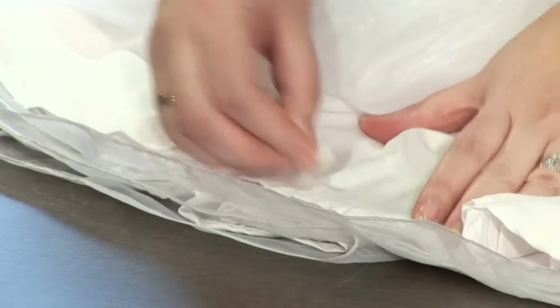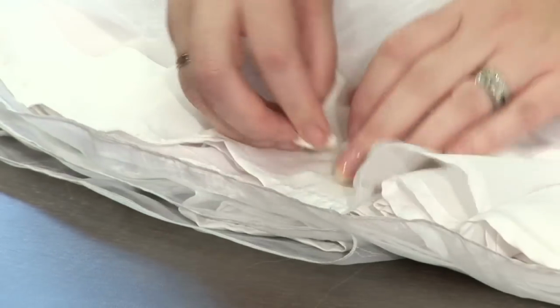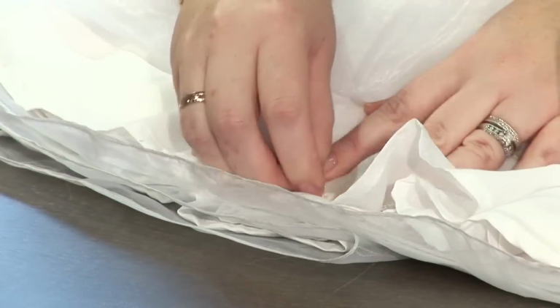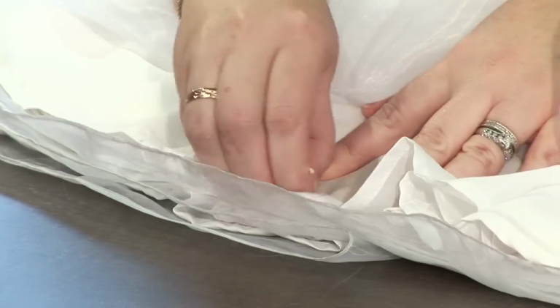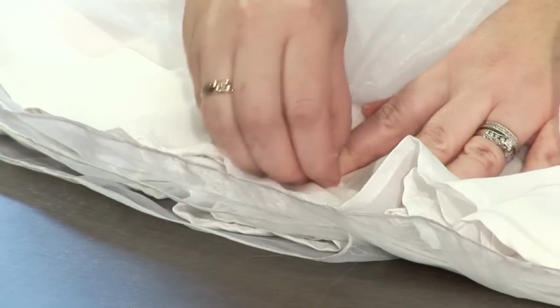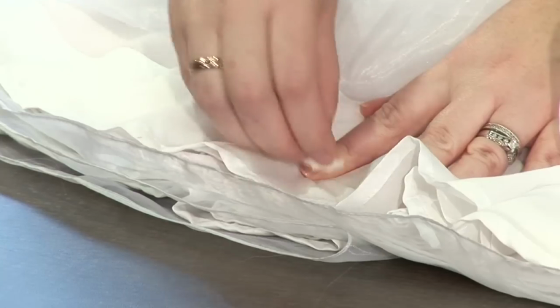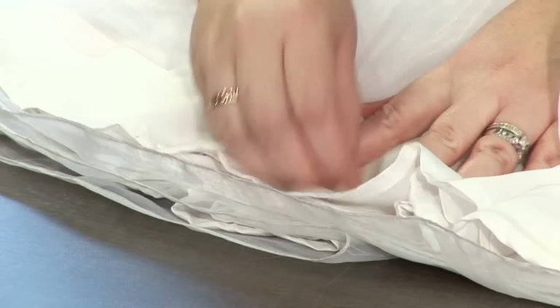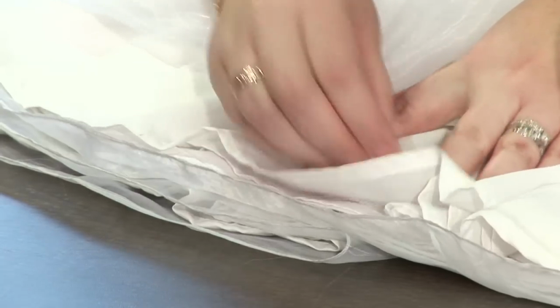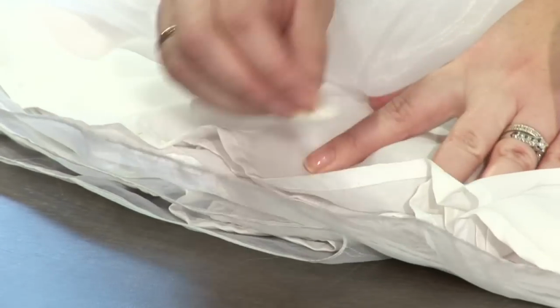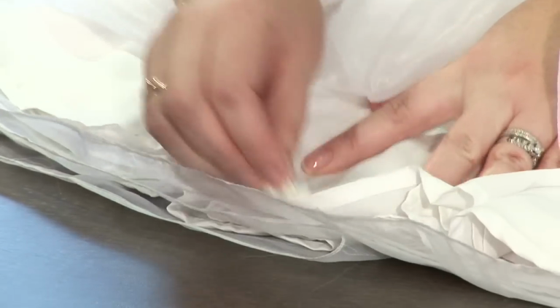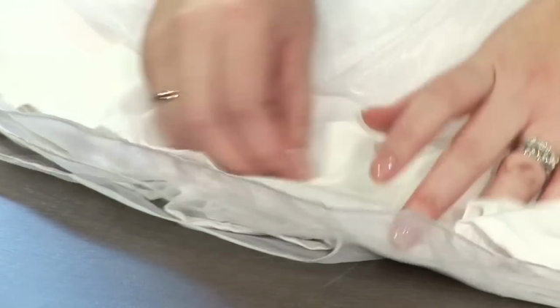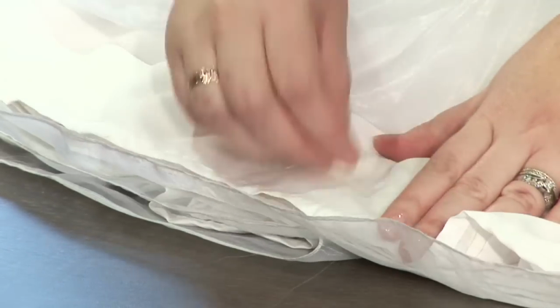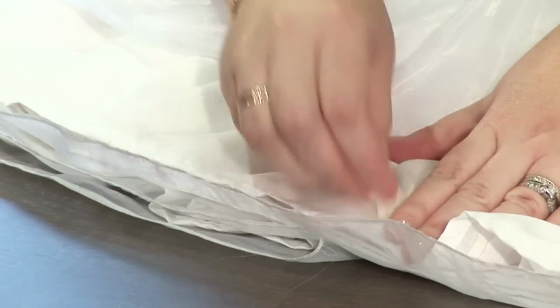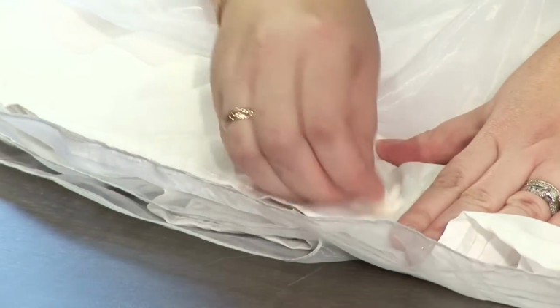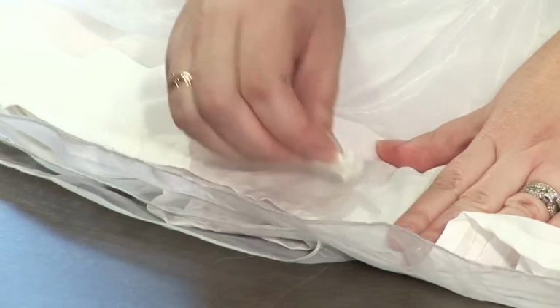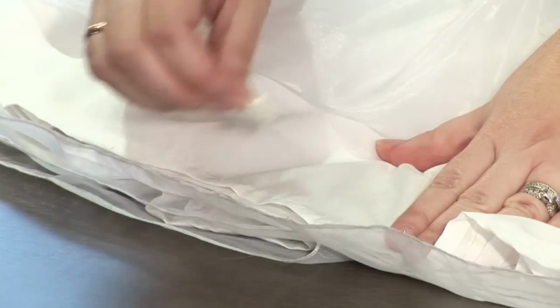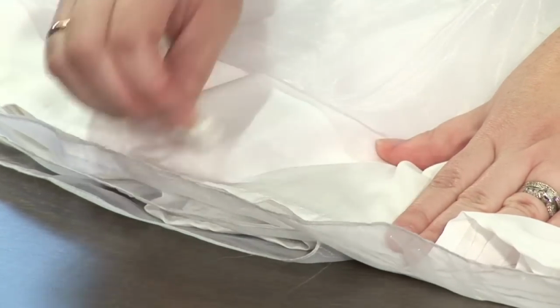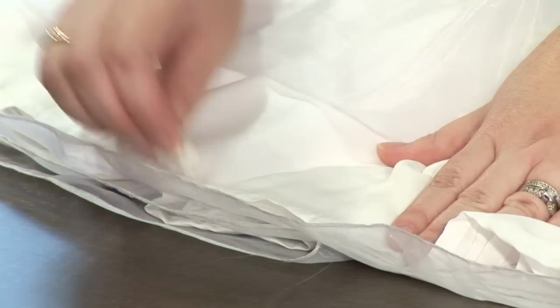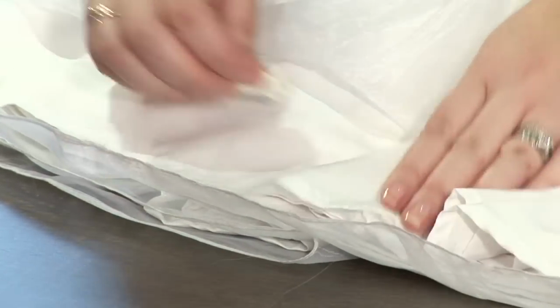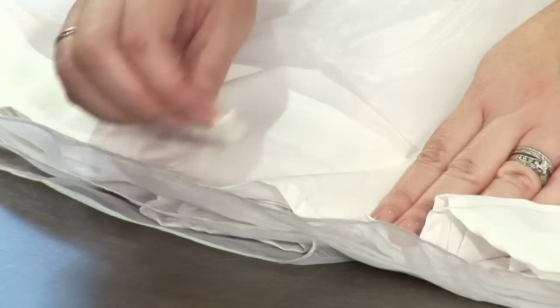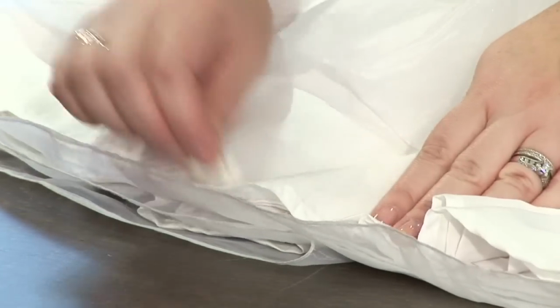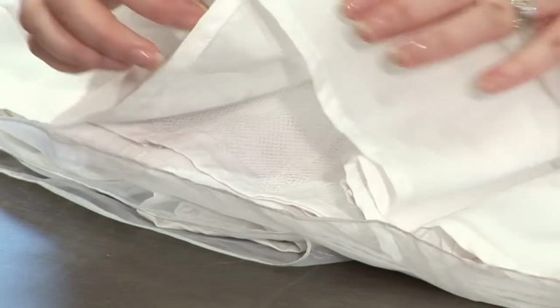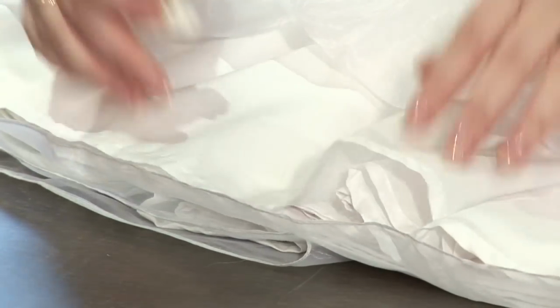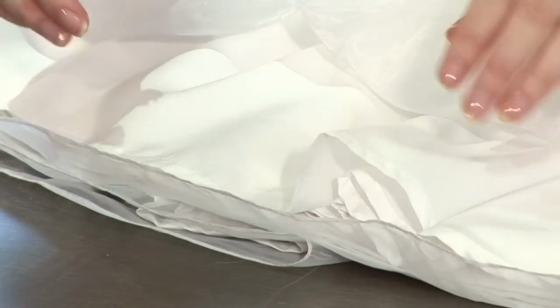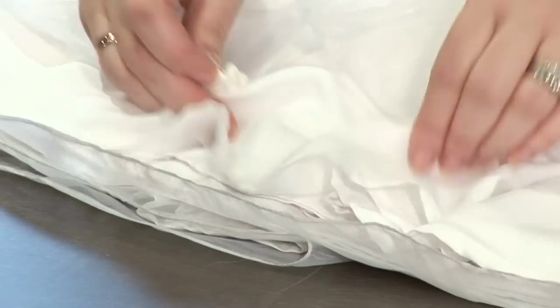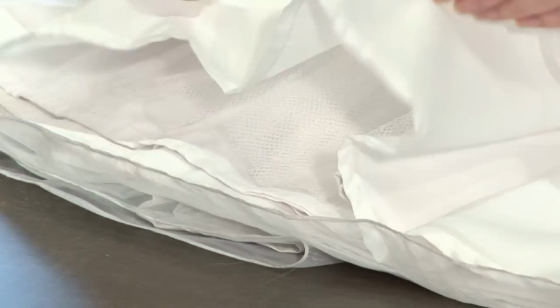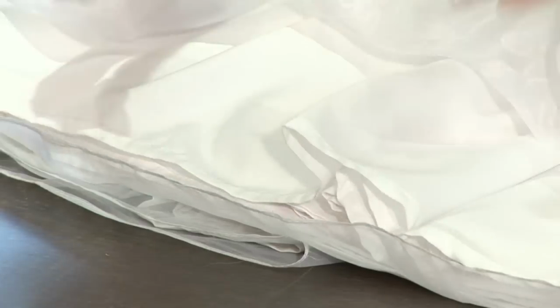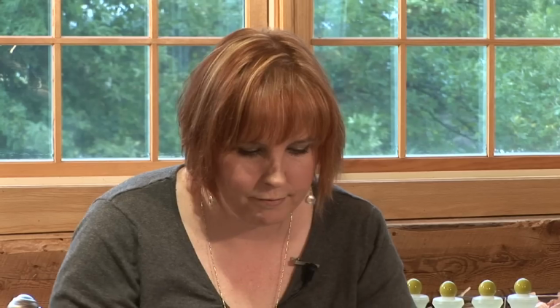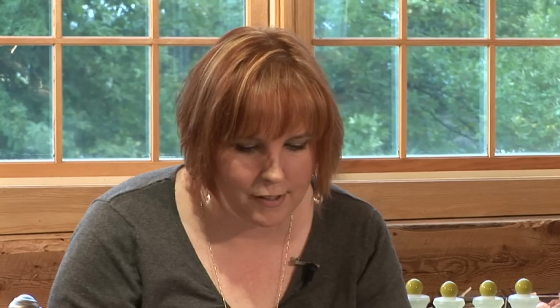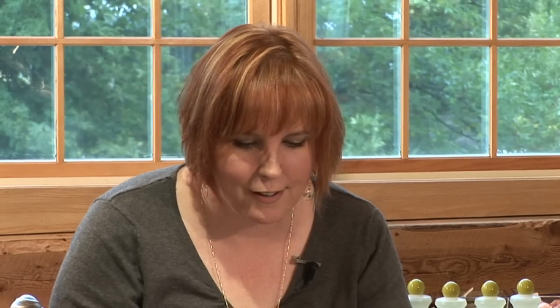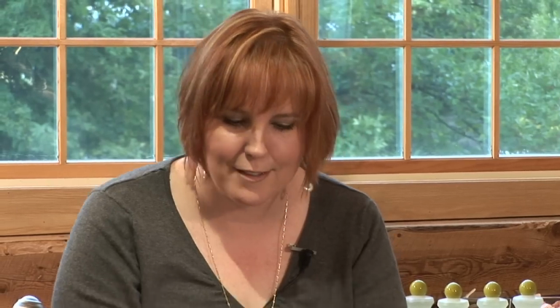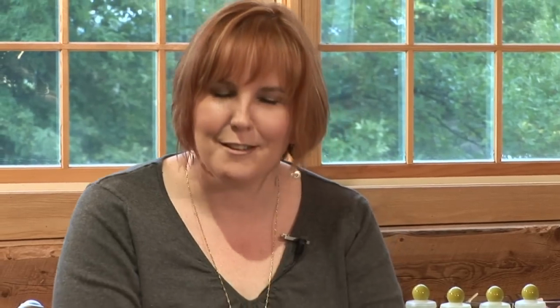You can just blot away at that, and that will take away the stain so you look fresh for the rest of the day. And that's it.